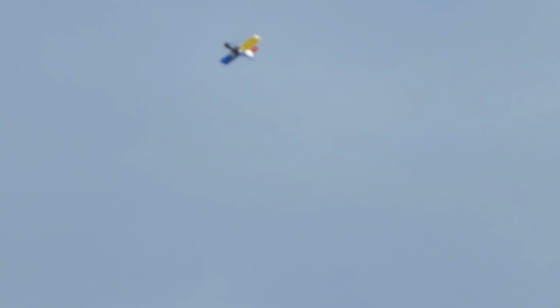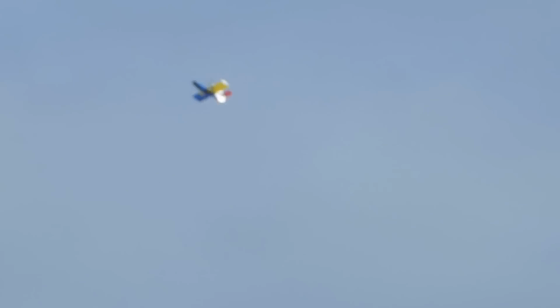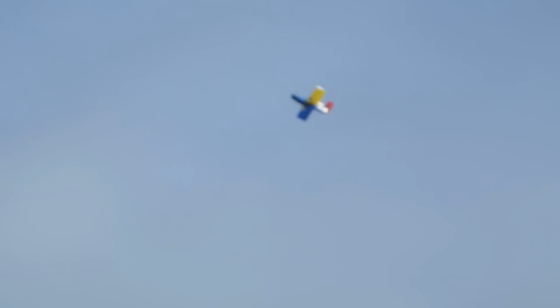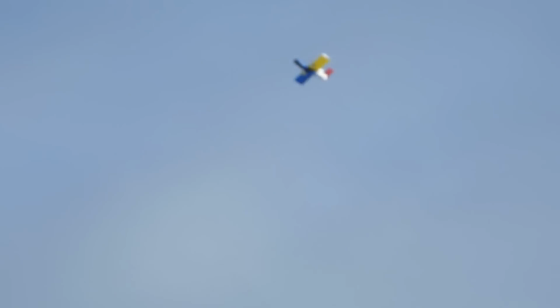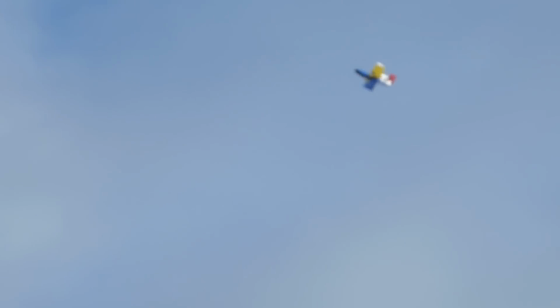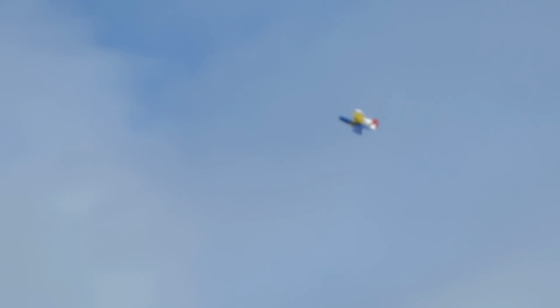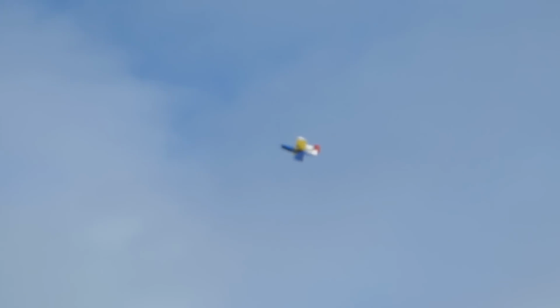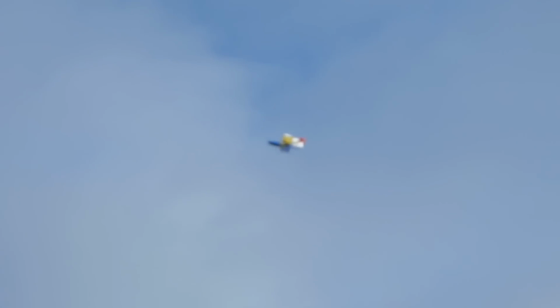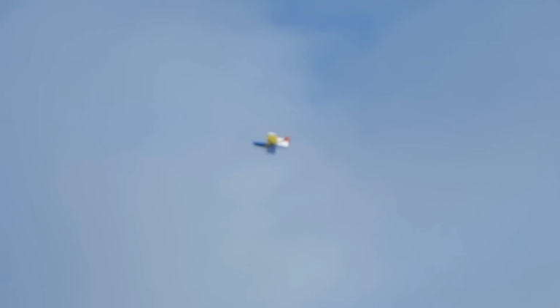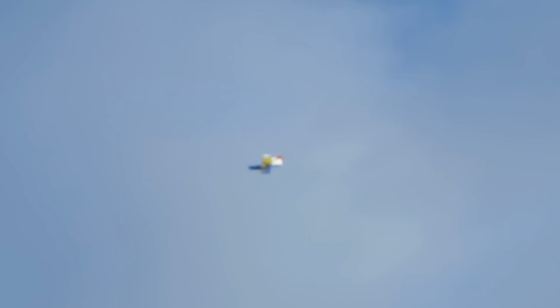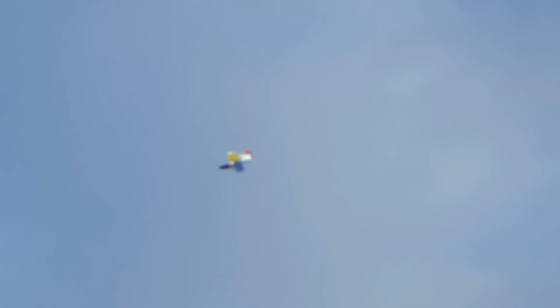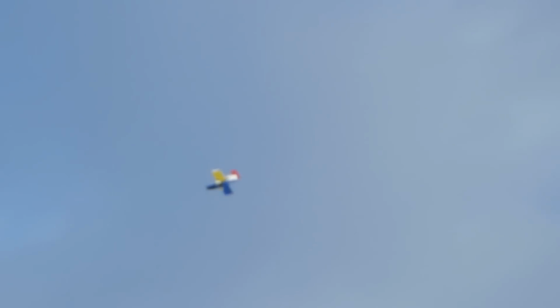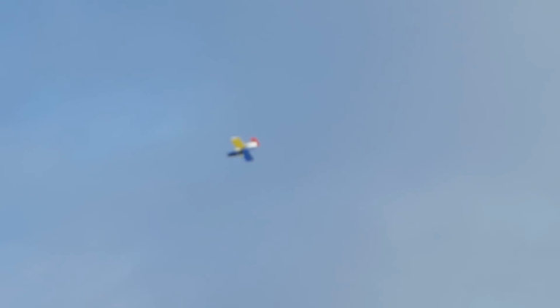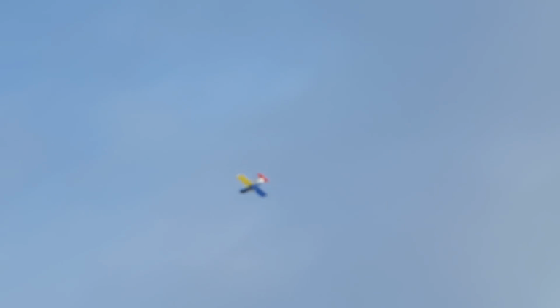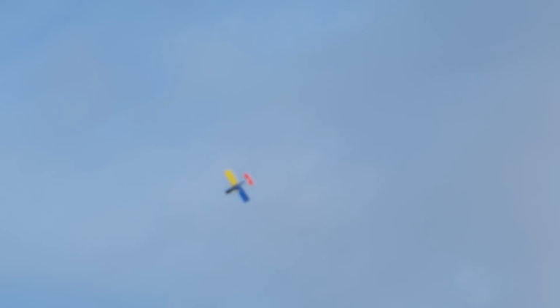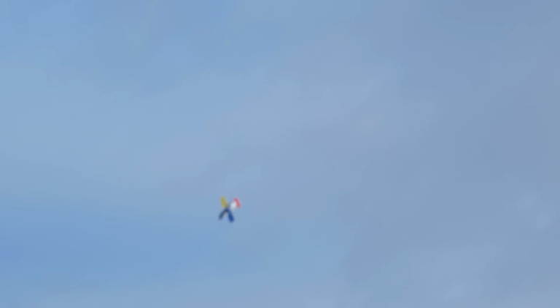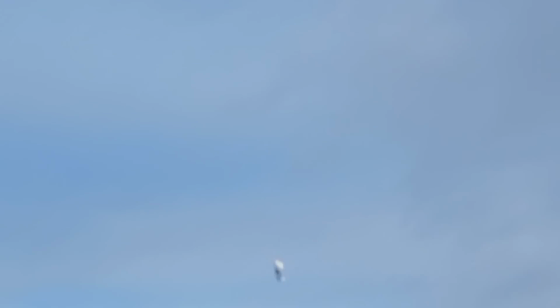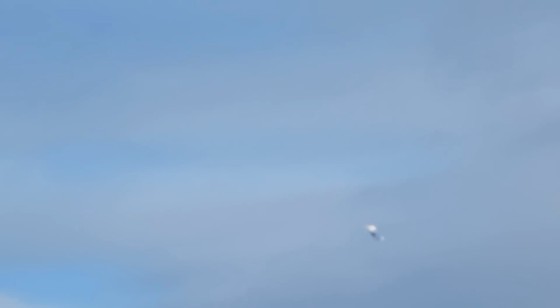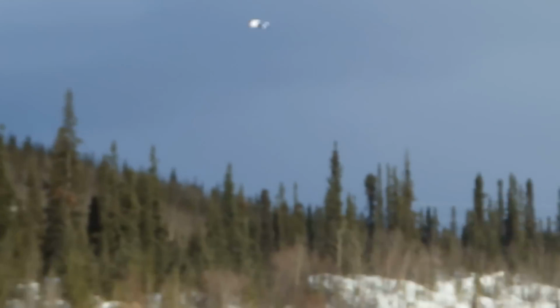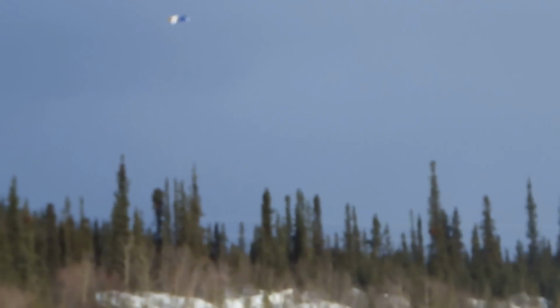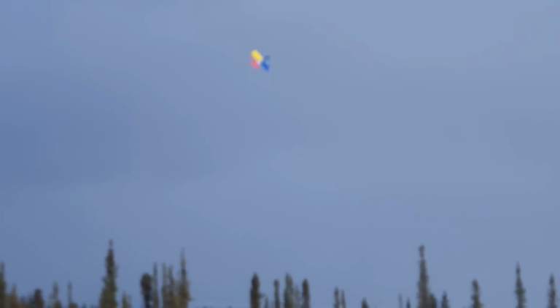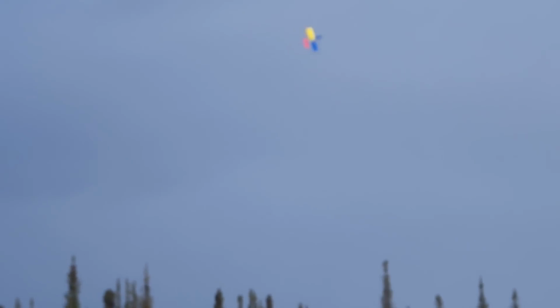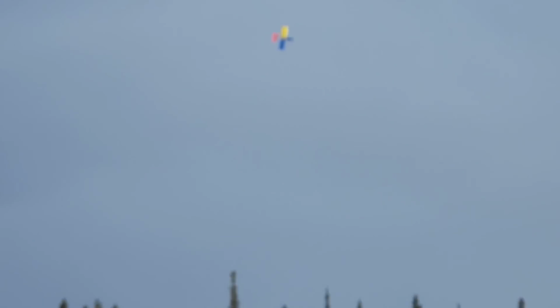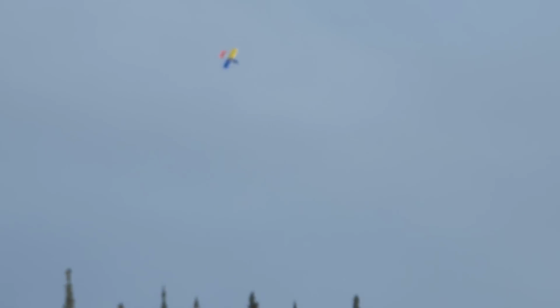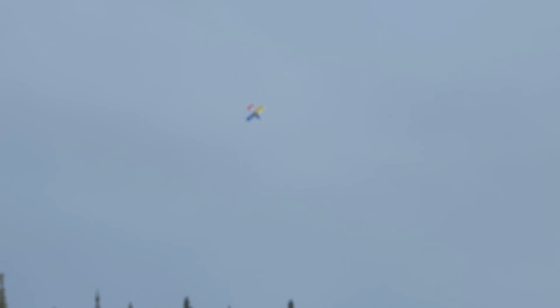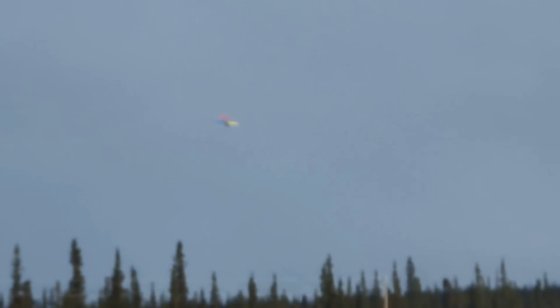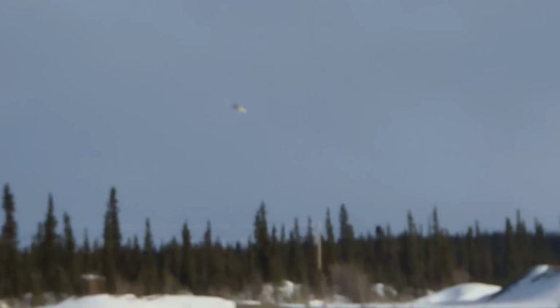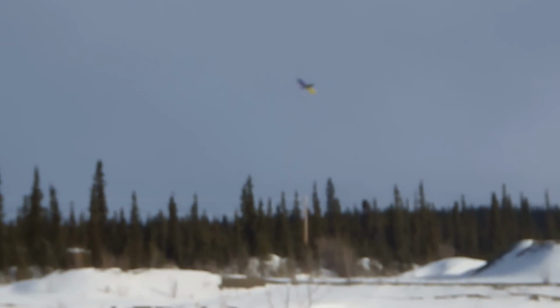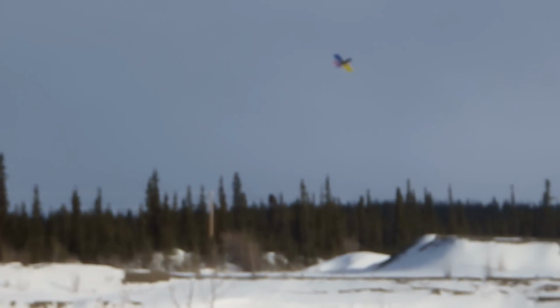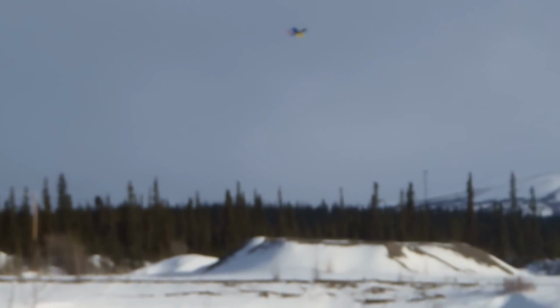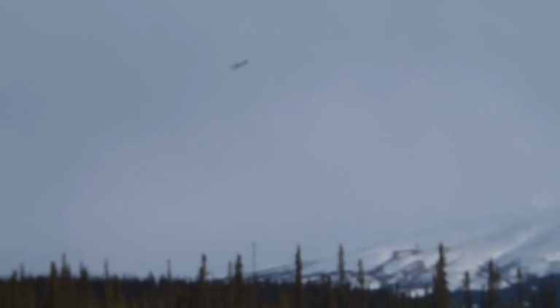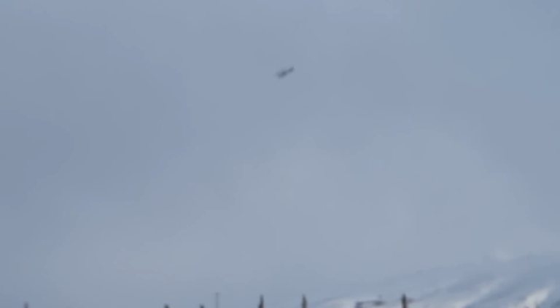Yeah, it's gusting — you can hear it in the trees. Oh gosh, alright, let's bring it in.